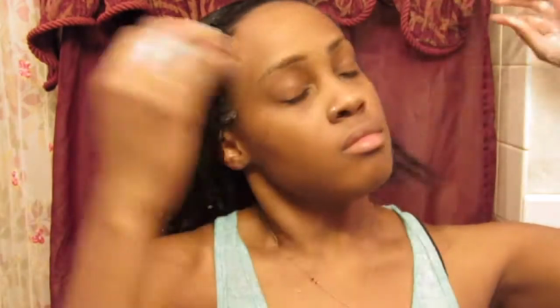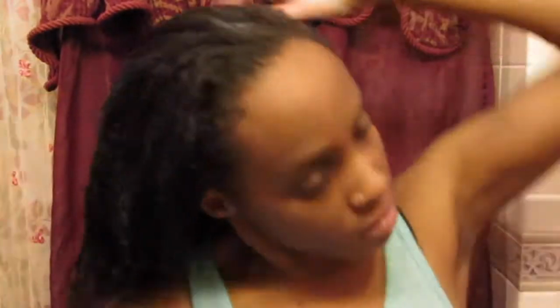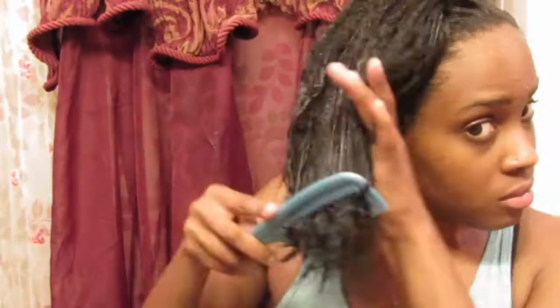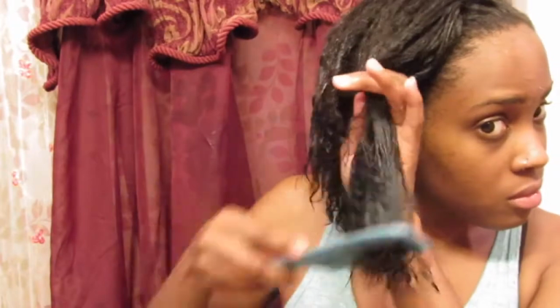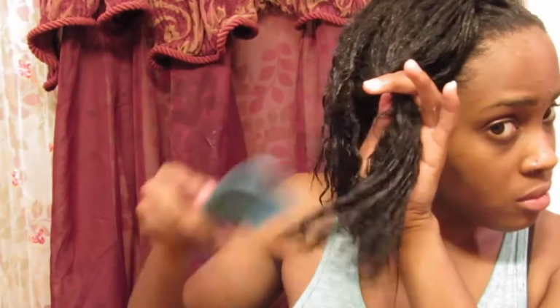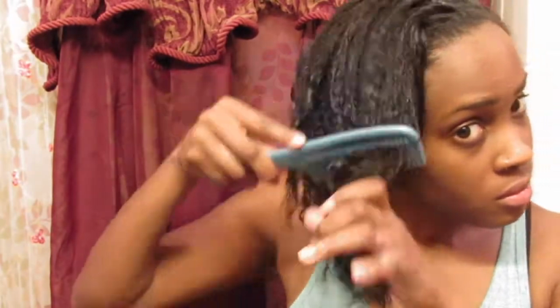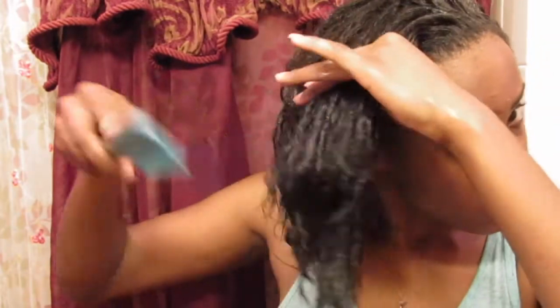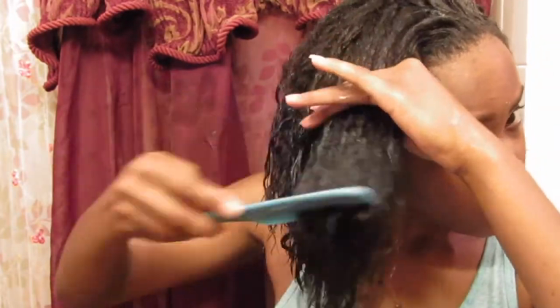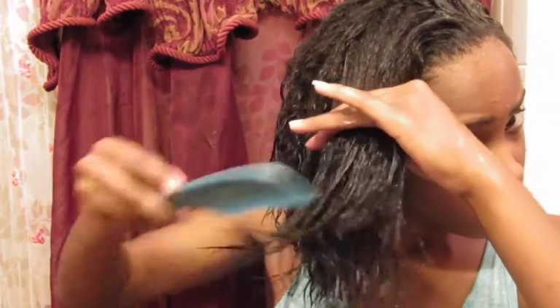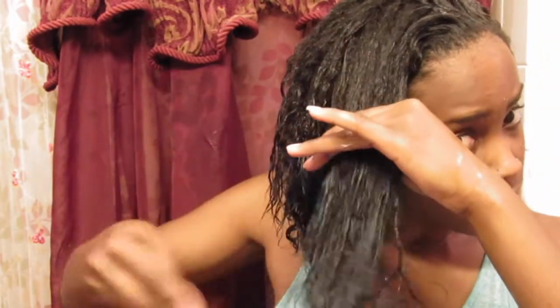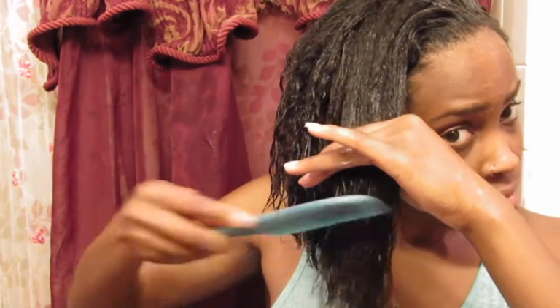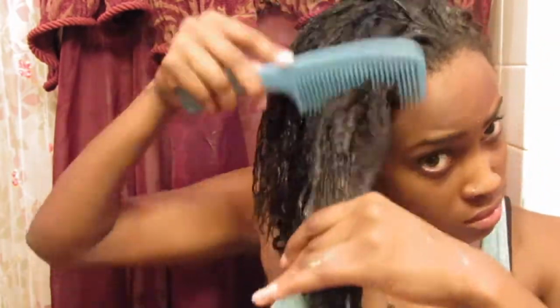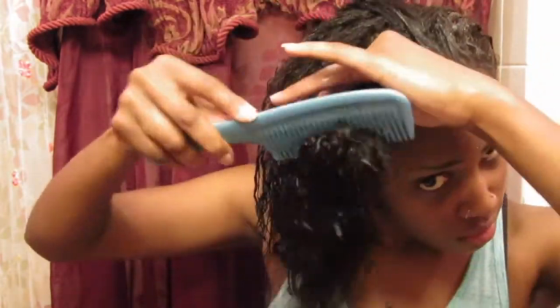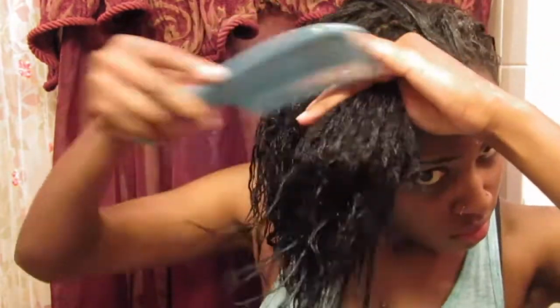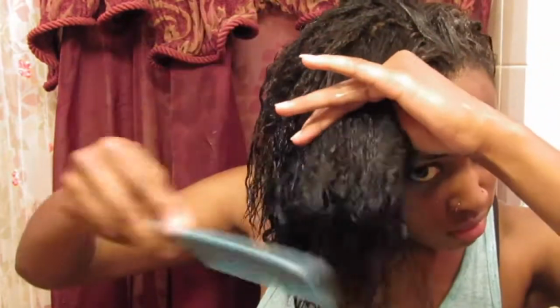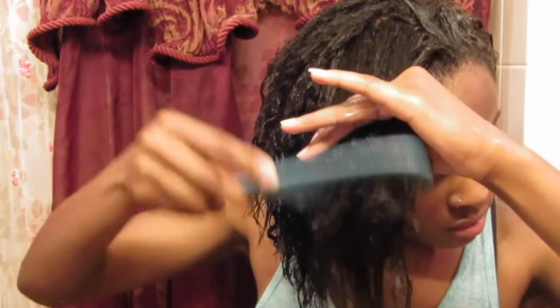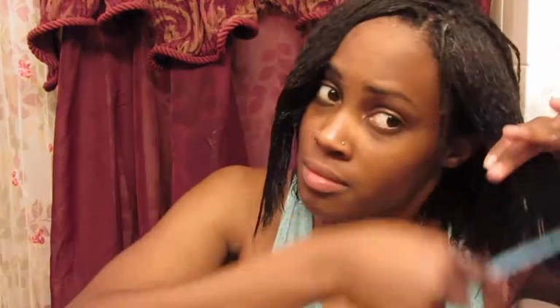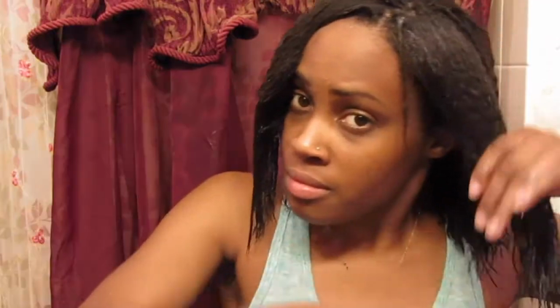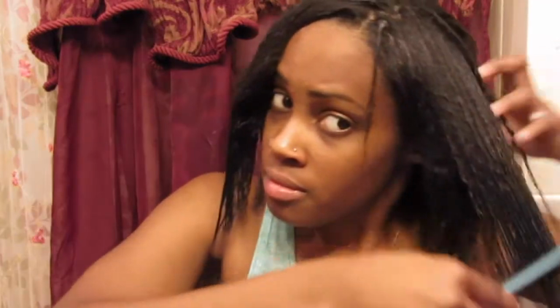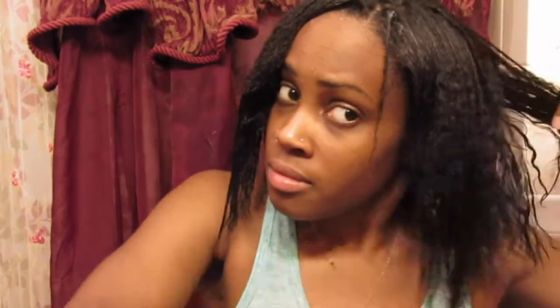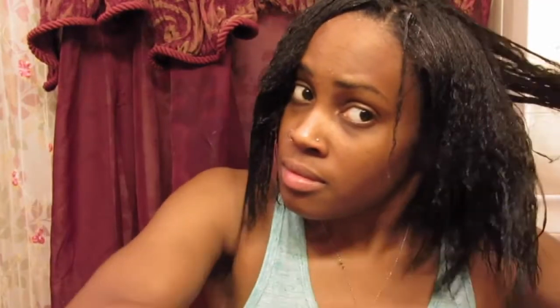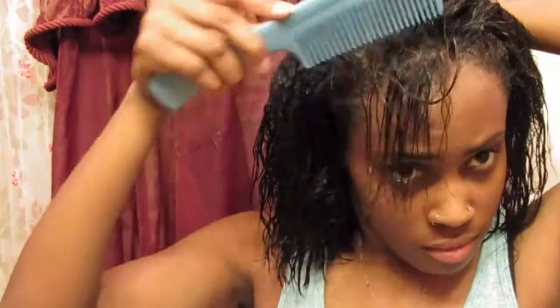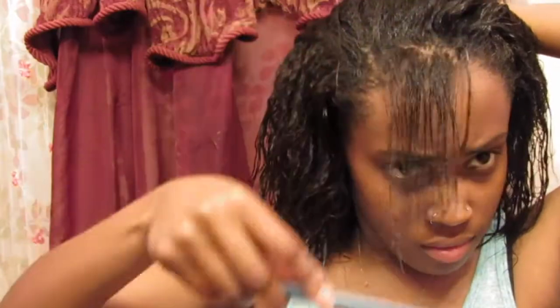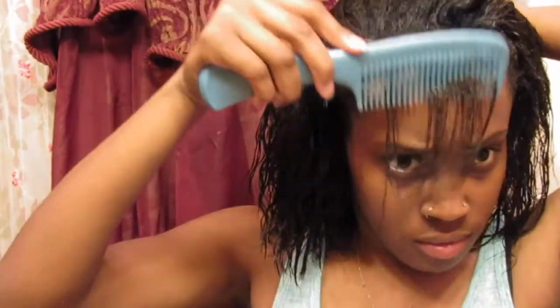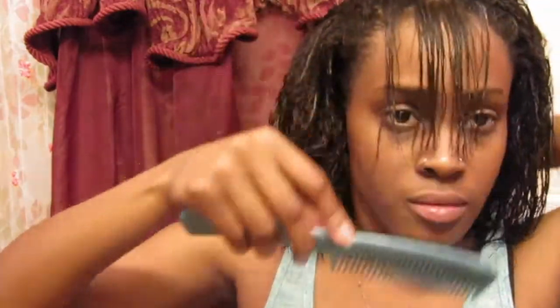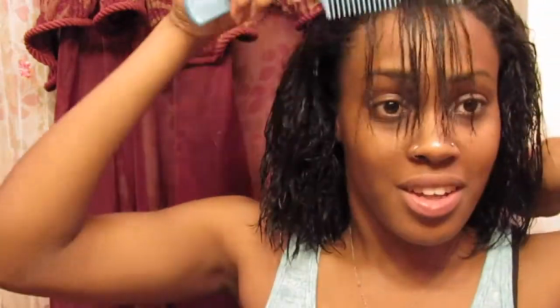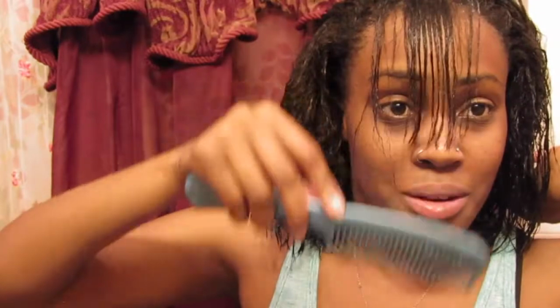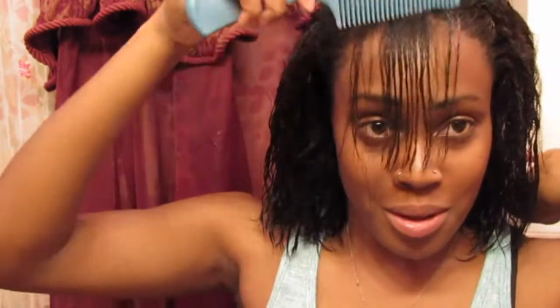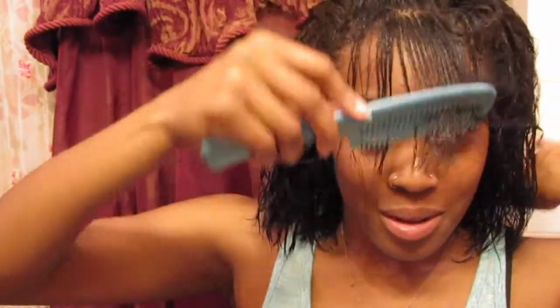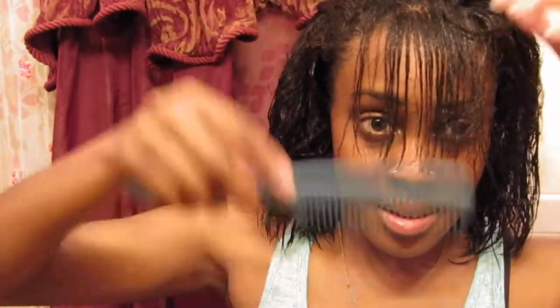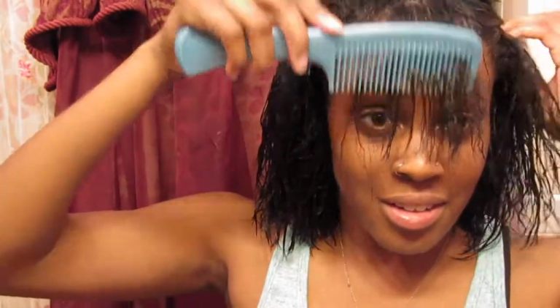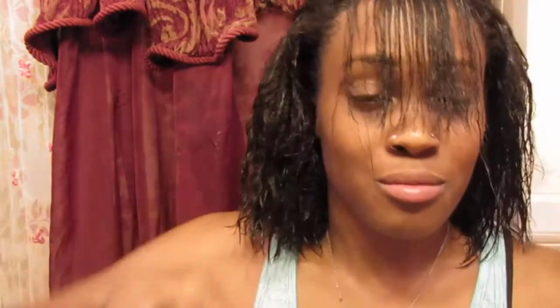After my deep conditioning treatment I'm just putting in my leave-in conditioner and detangling my hair. And I'm just playing with my hair trying to show you guys how much my bangs have grown out — it's so long now.